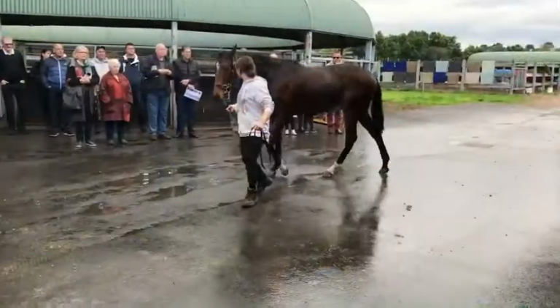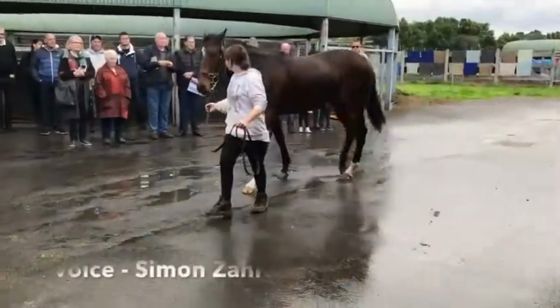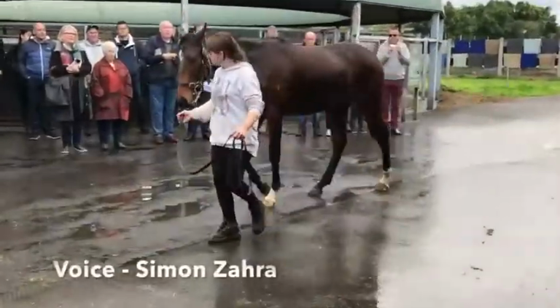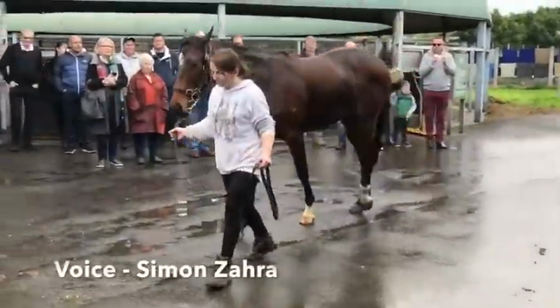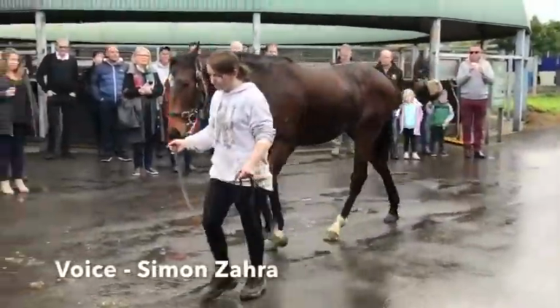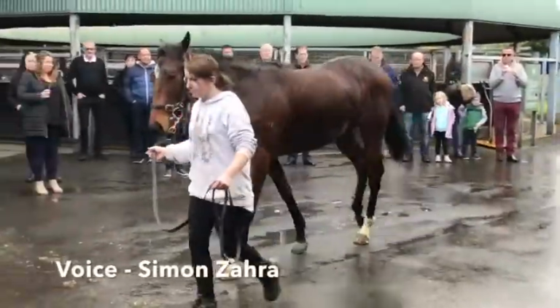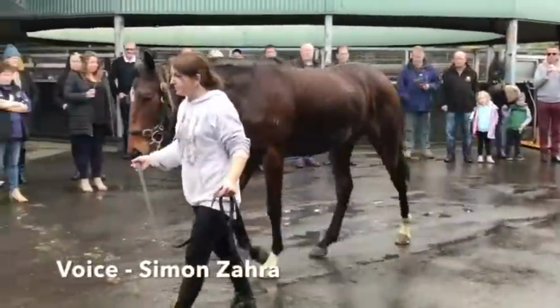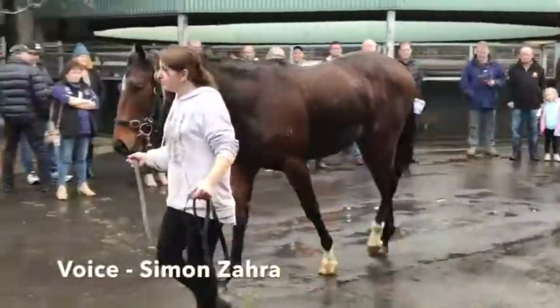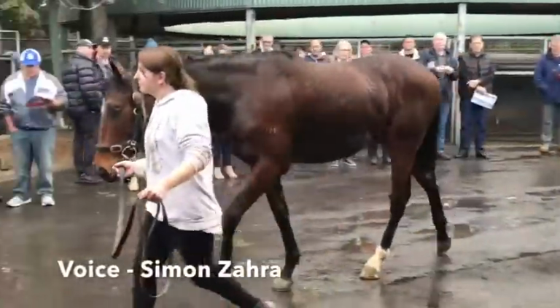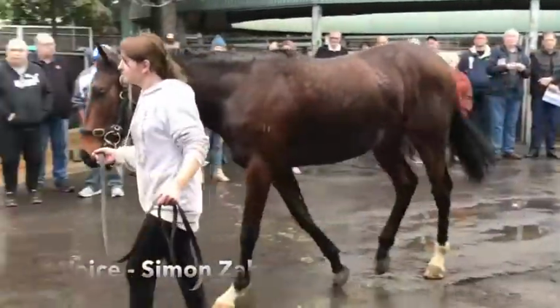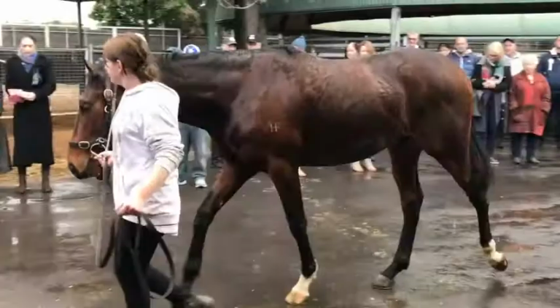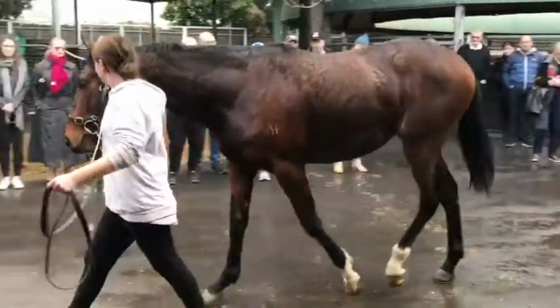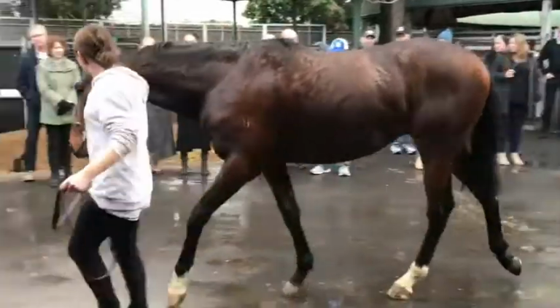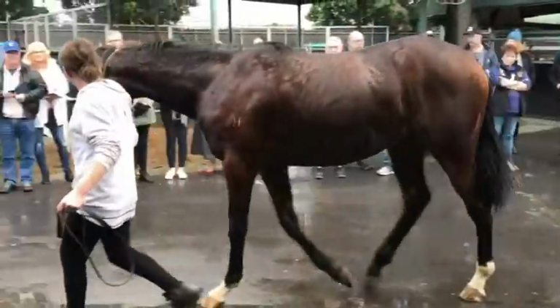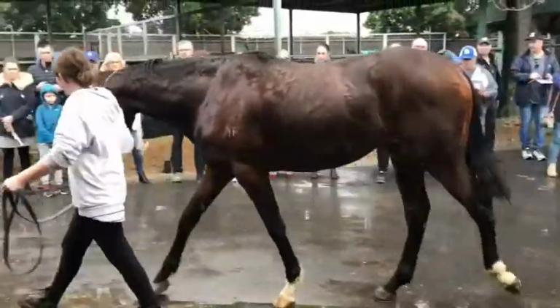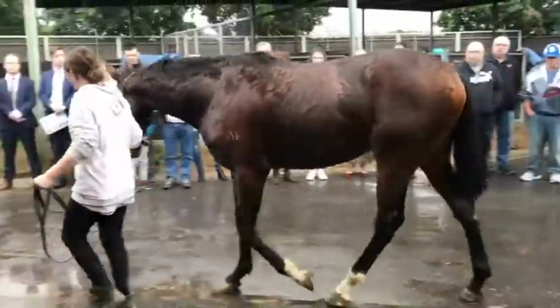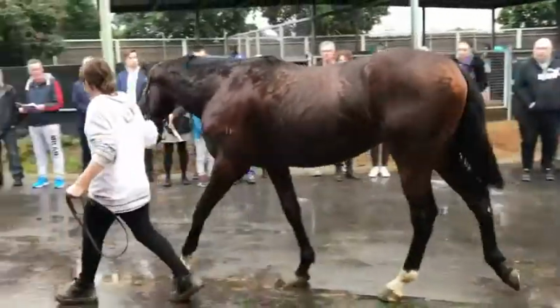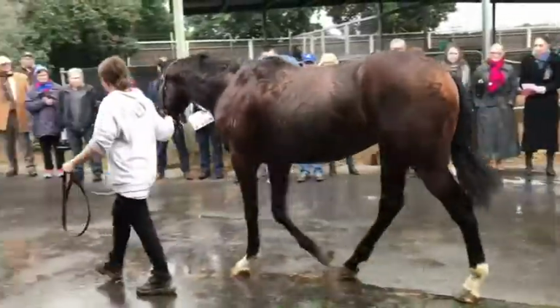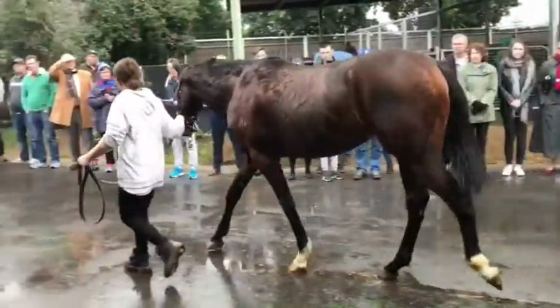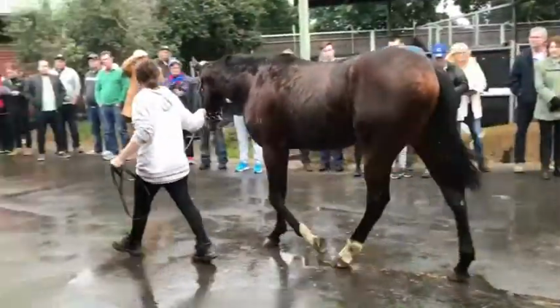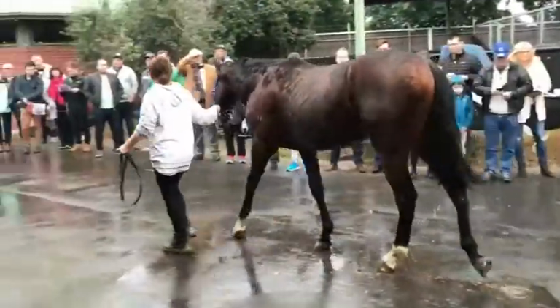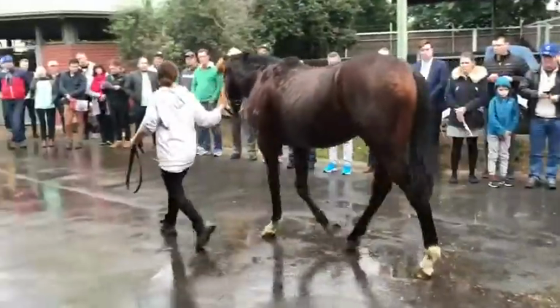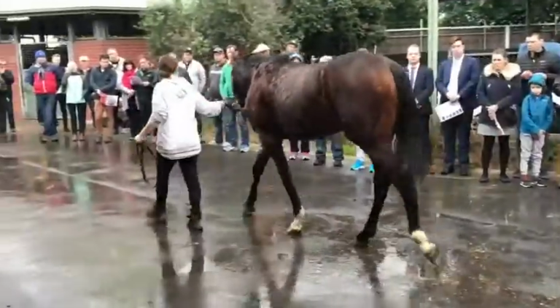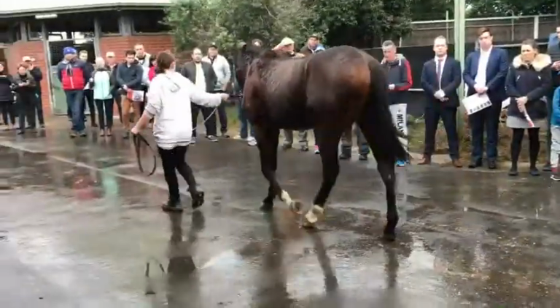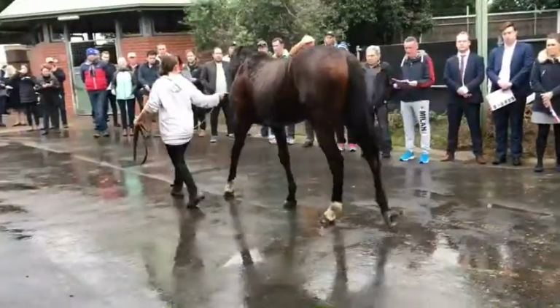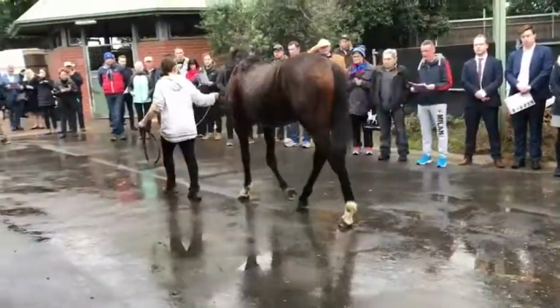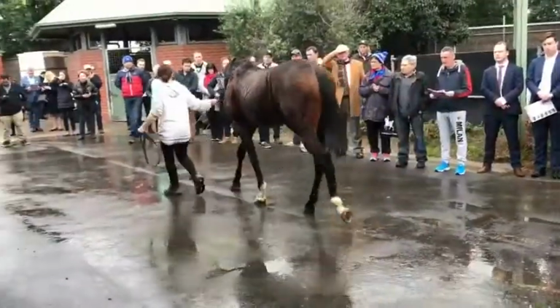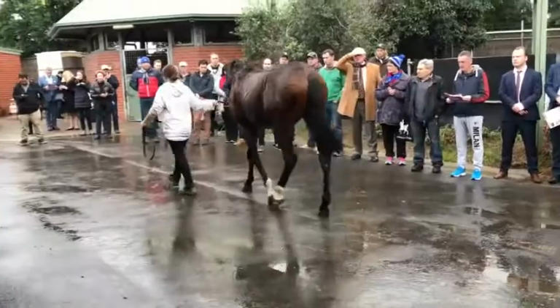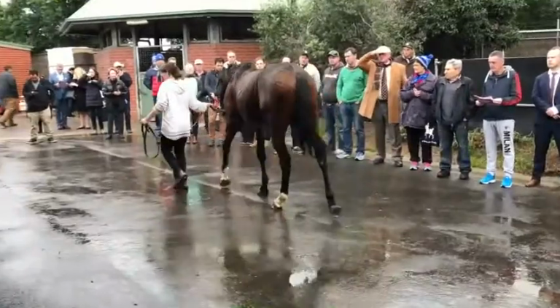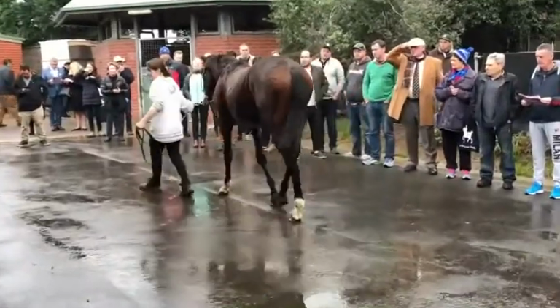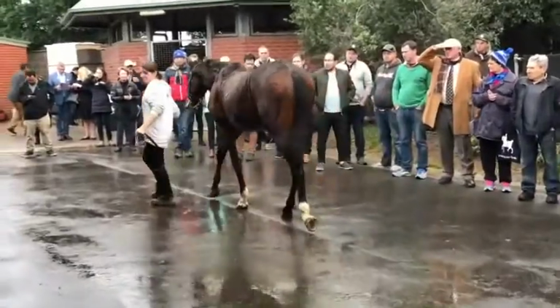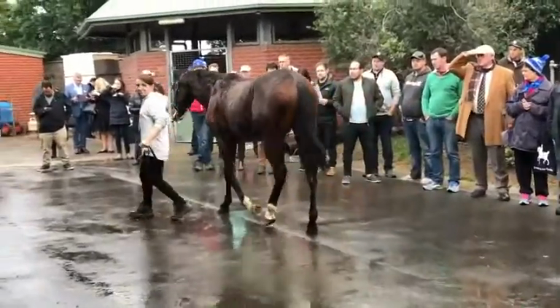He's had about seven weeks of the breakers. He spent a couple of weeks at the Seymour track, been through the barriers, done all that. He's done extremely well.